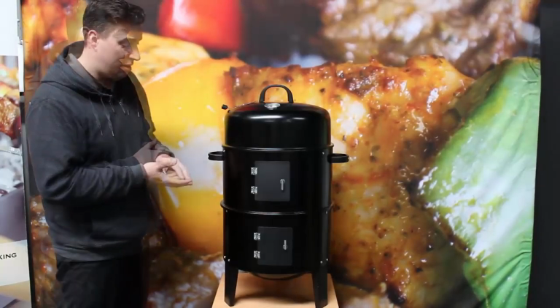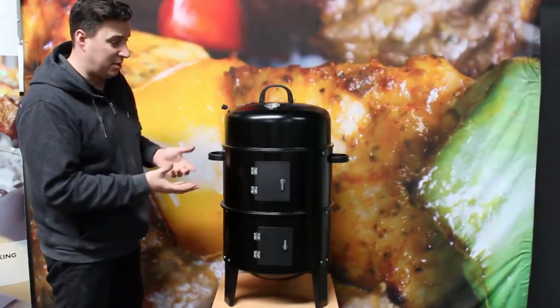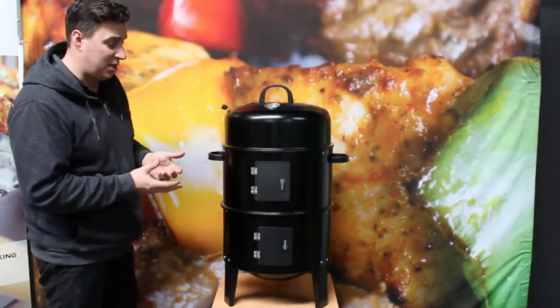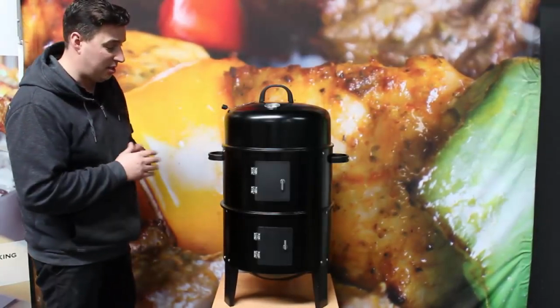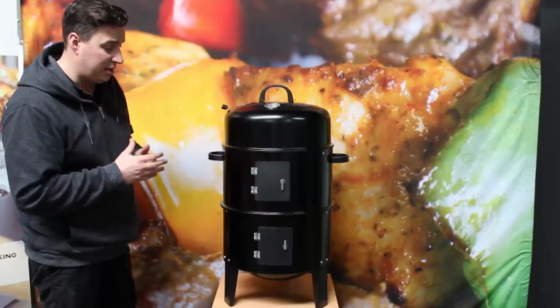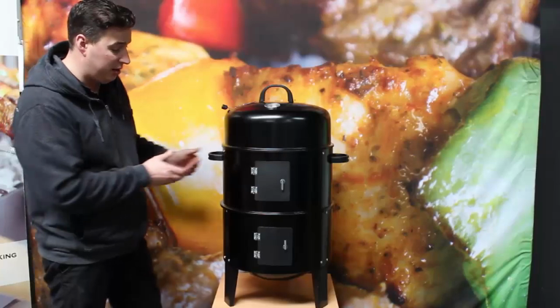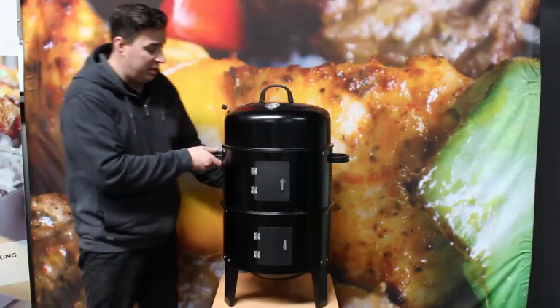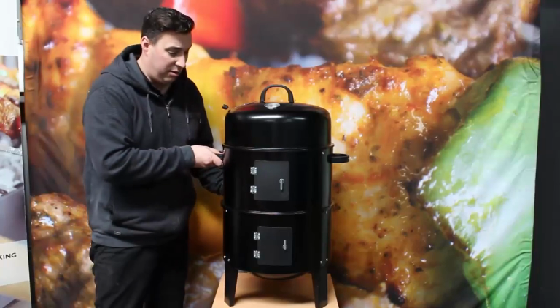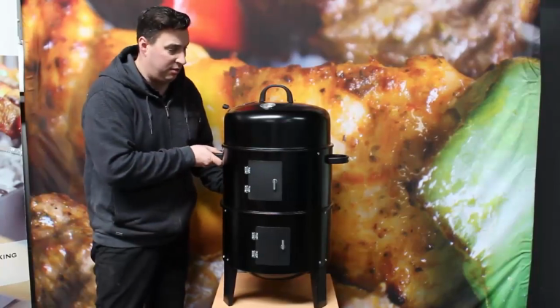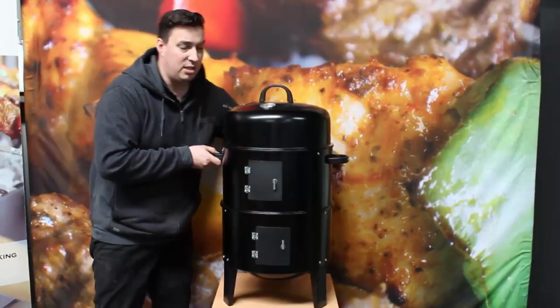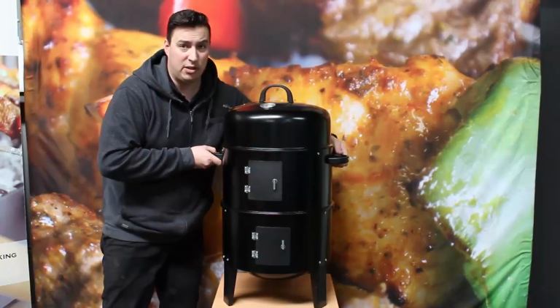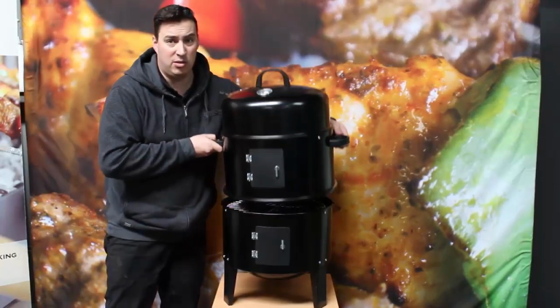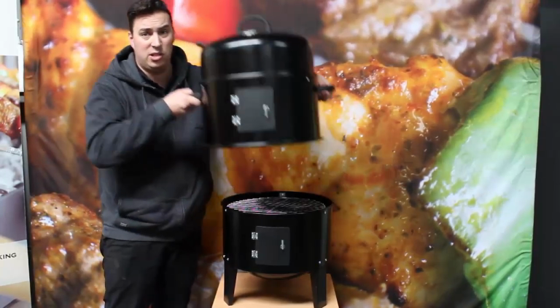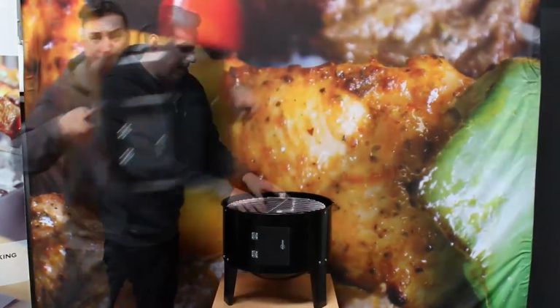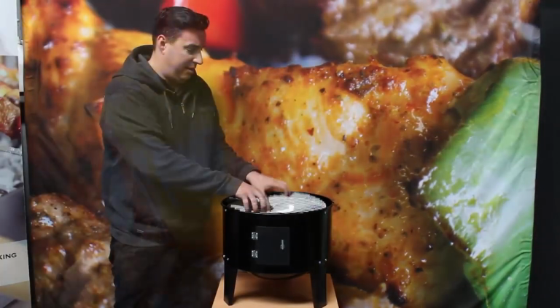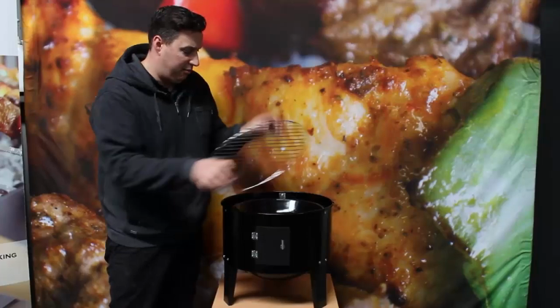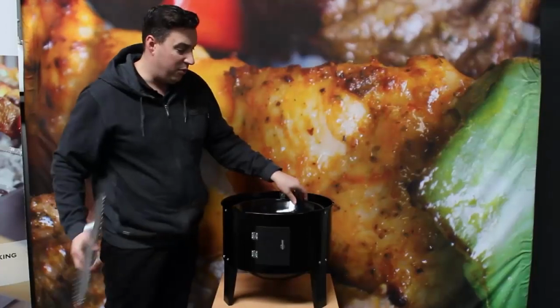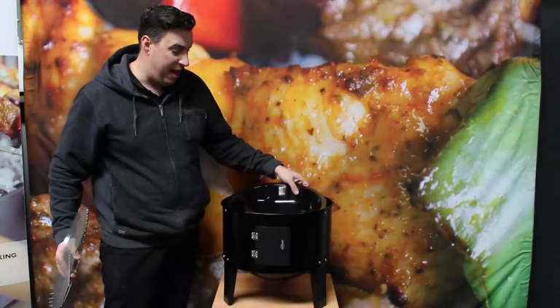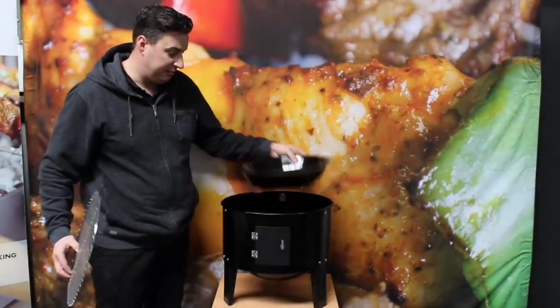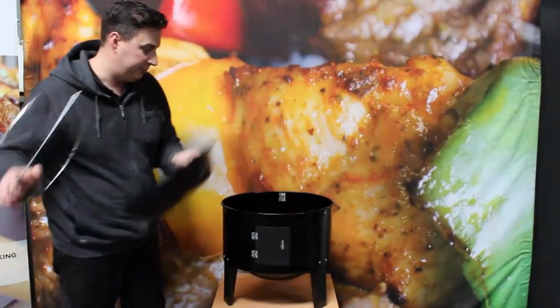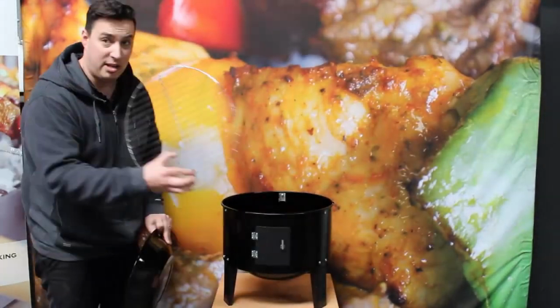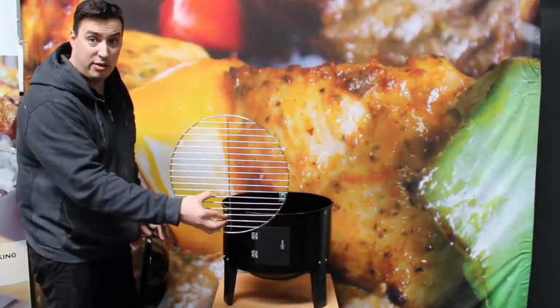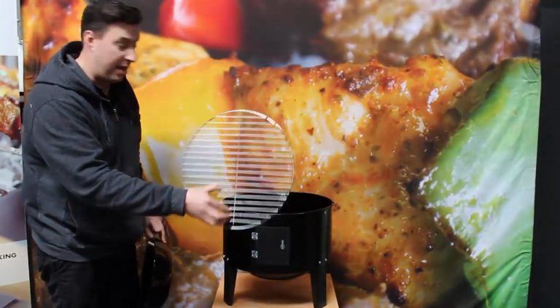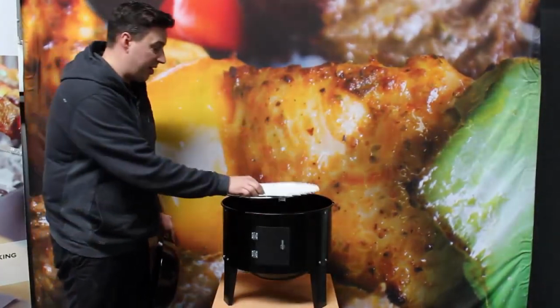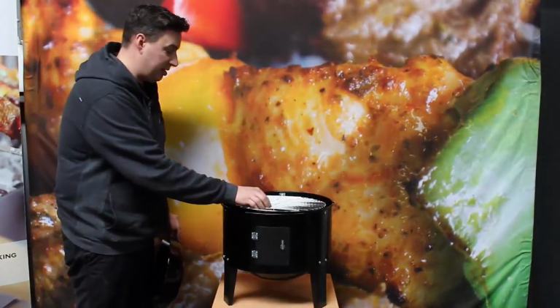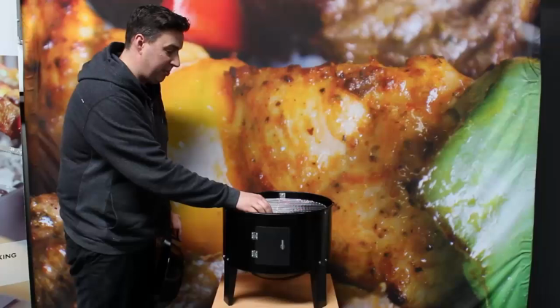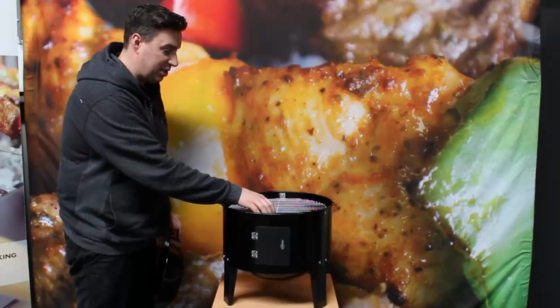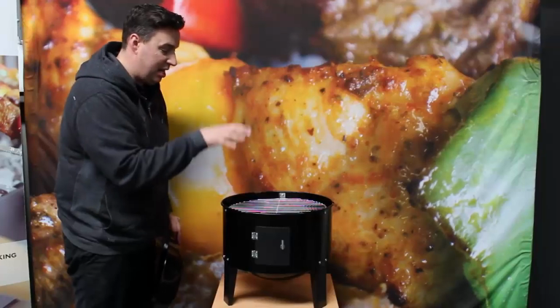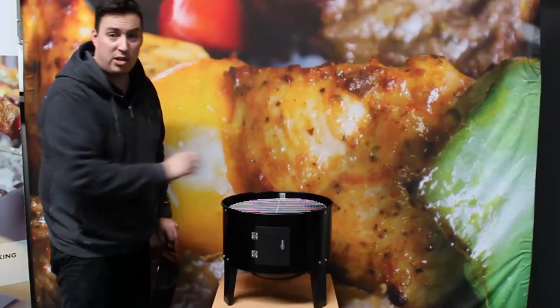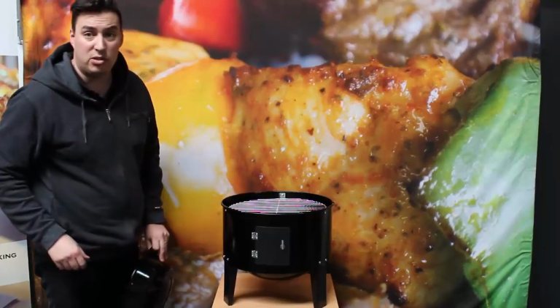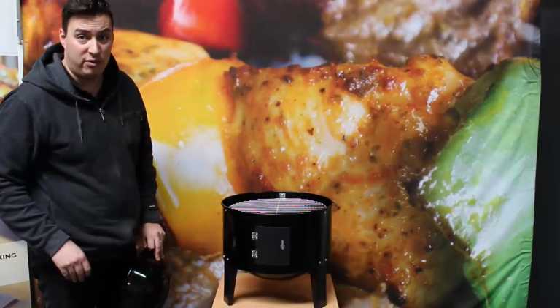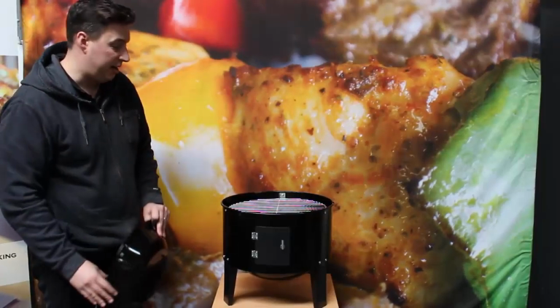It's got collapsible sections, so if you want it to grill, all you do is take off the top two sections, remove your water pan, and you've got your grilling rack here that just sits on top of this section, and you can grill straight over your charcoal.